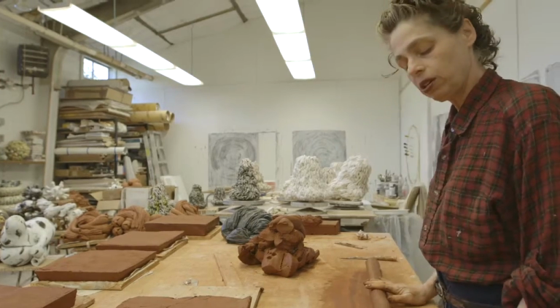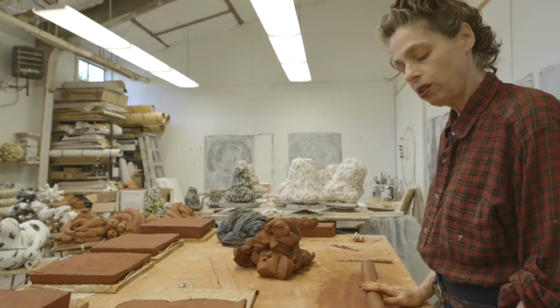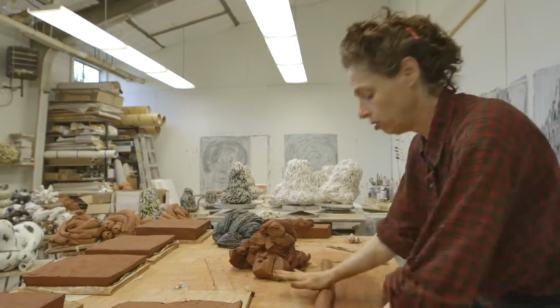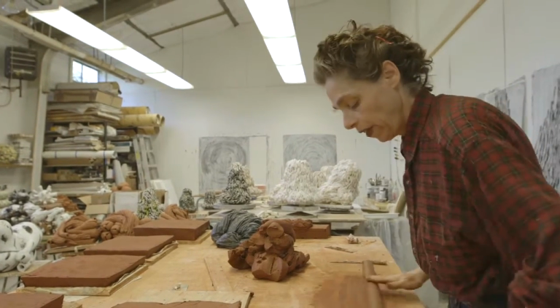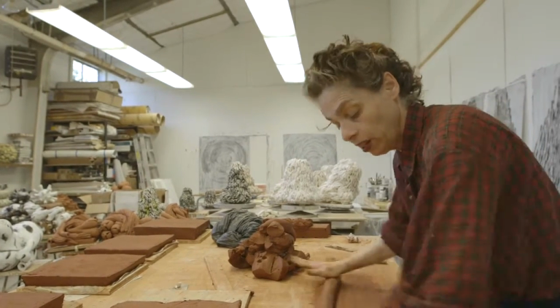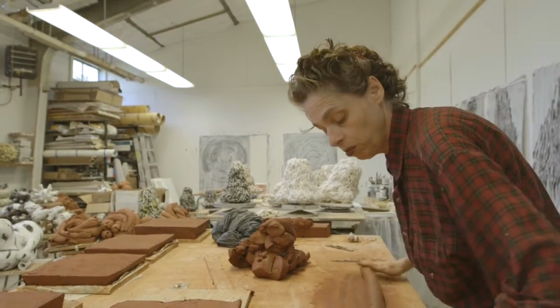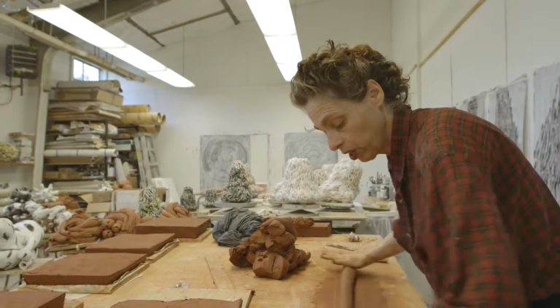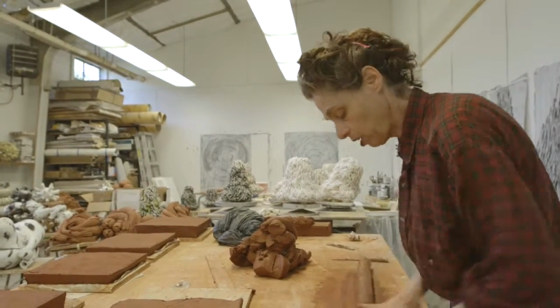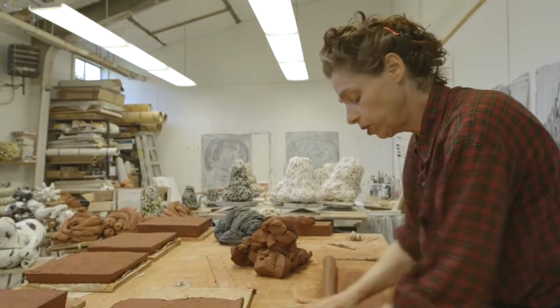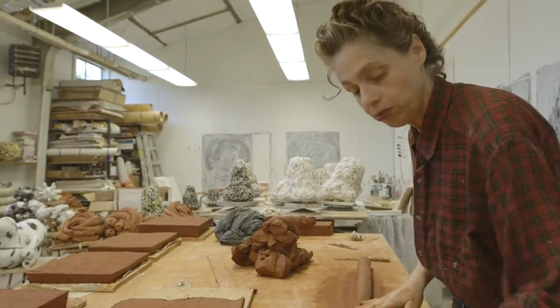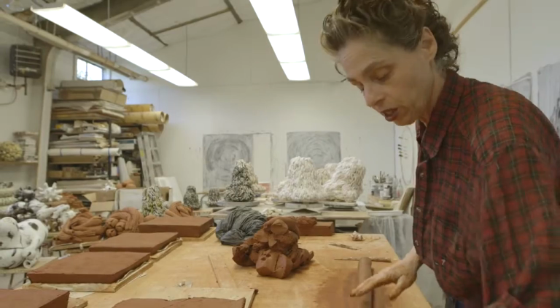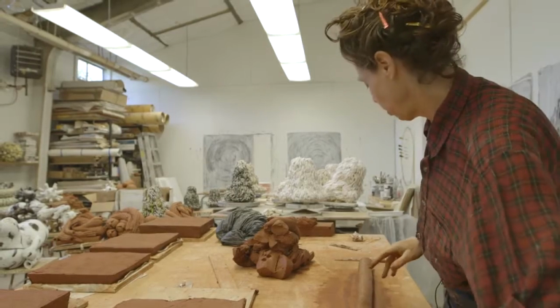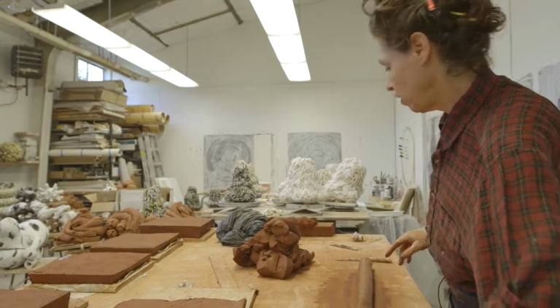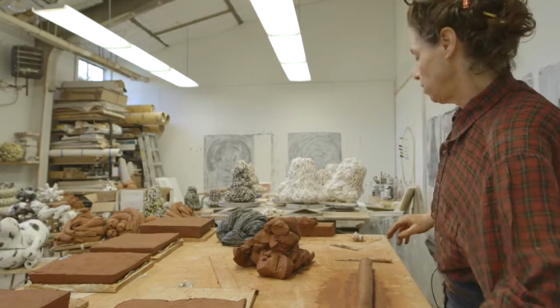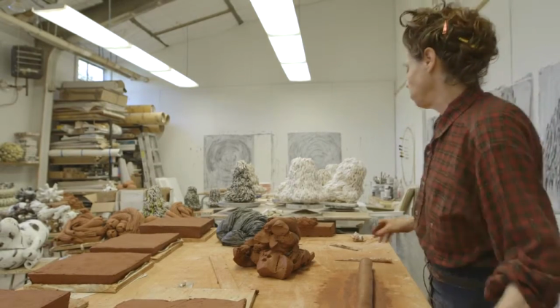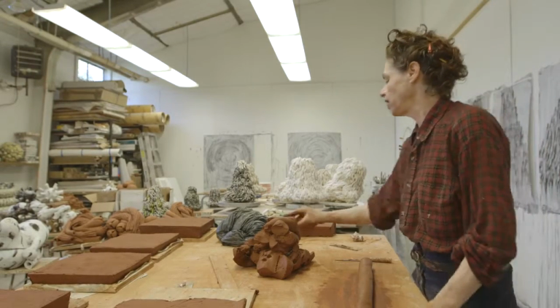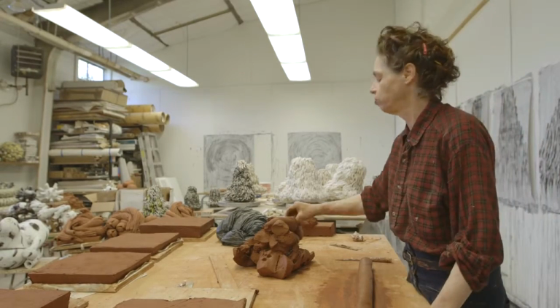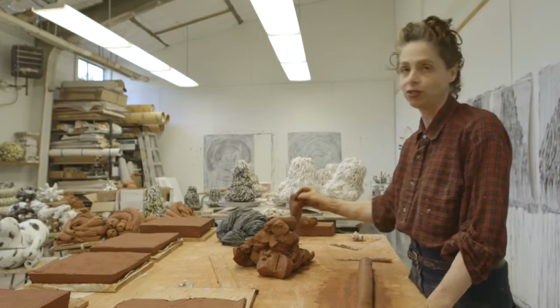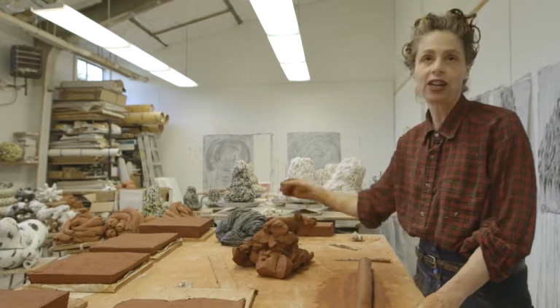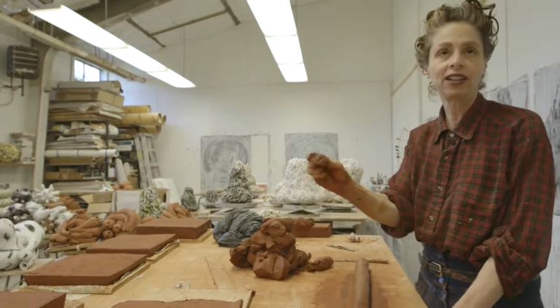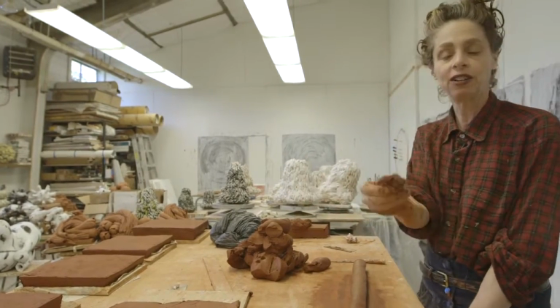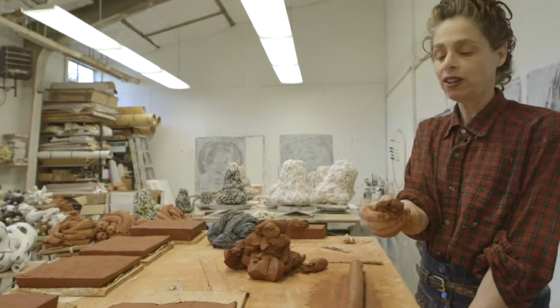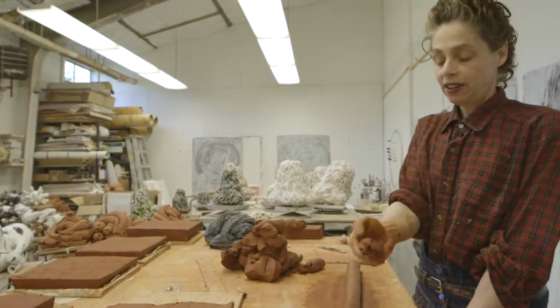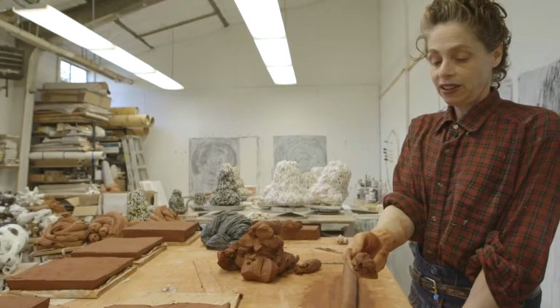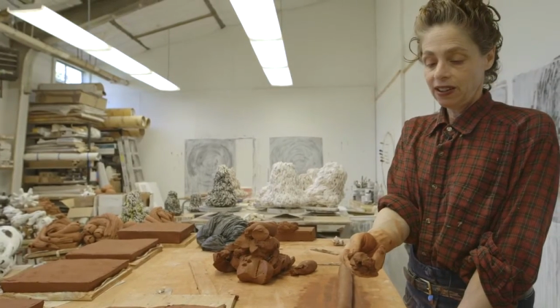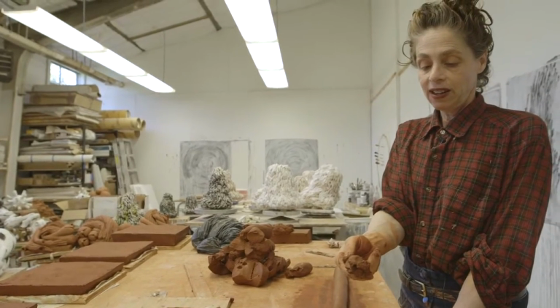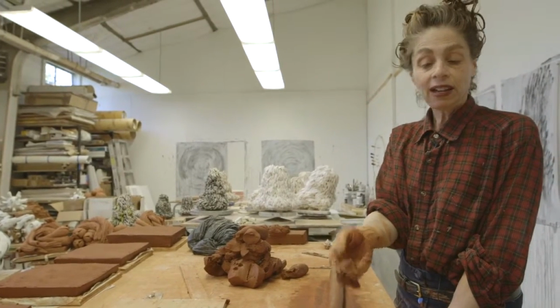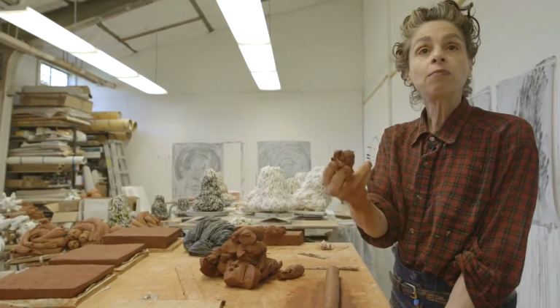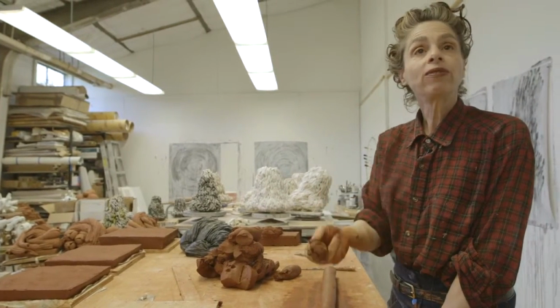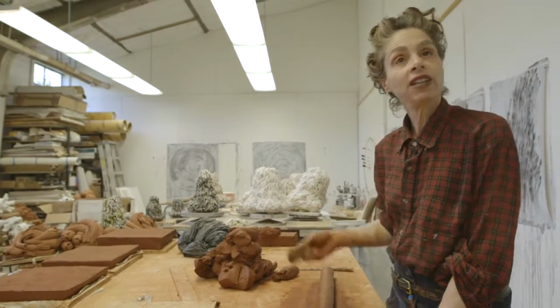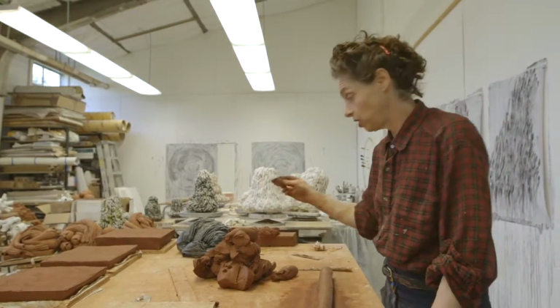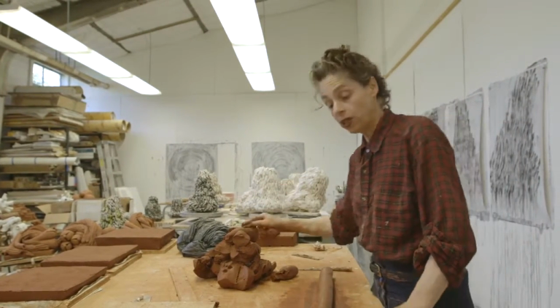Nothing can be working and I can be blowing up things left and right and I'll get some tiny little piece of shit out of the kiln. And that can keep me going for the next six weeks.